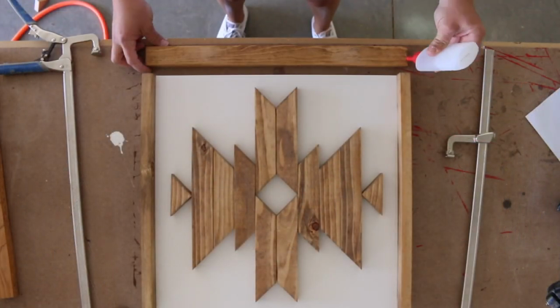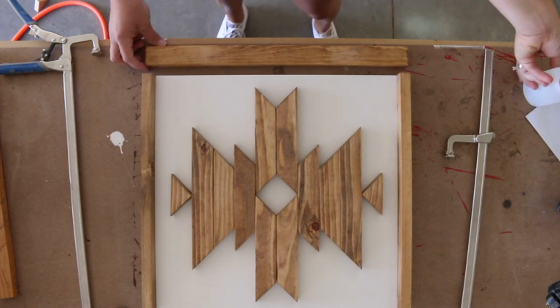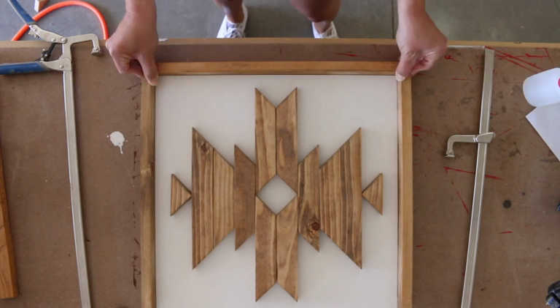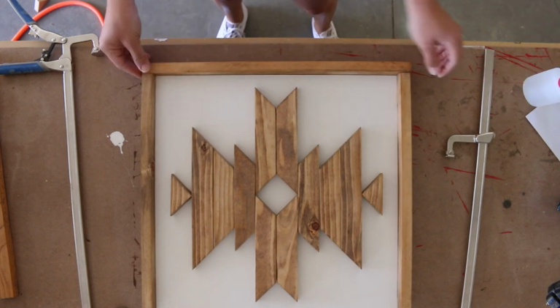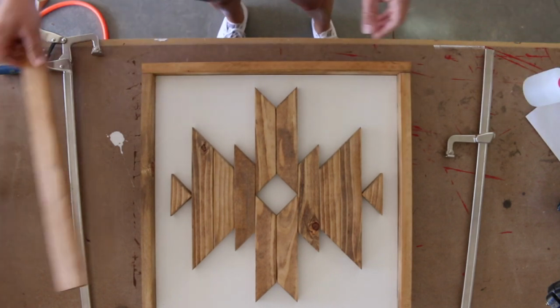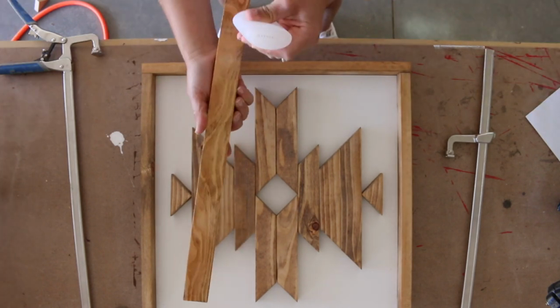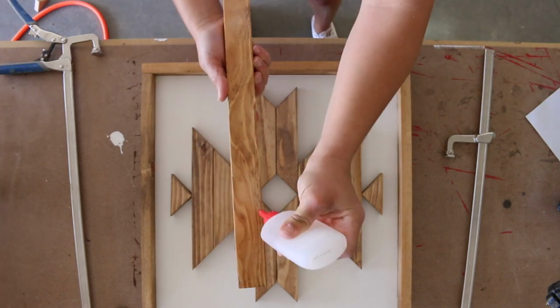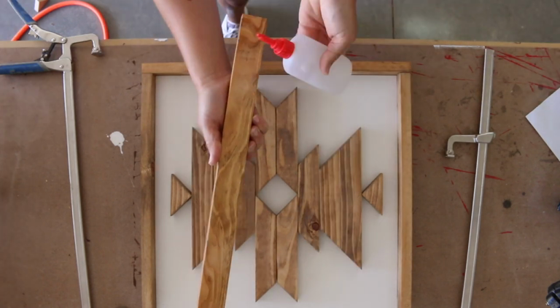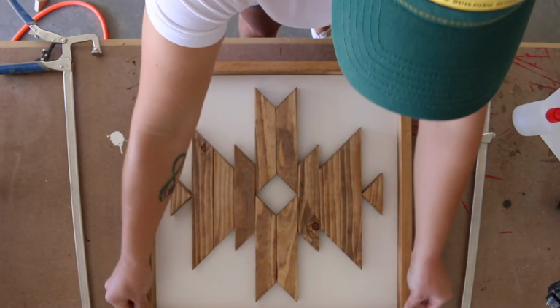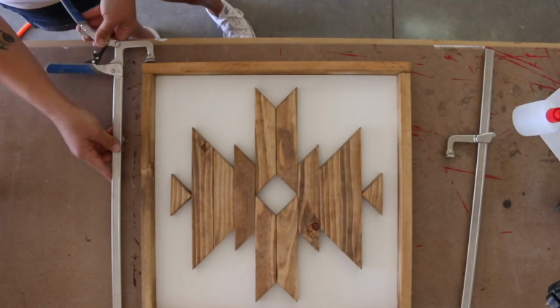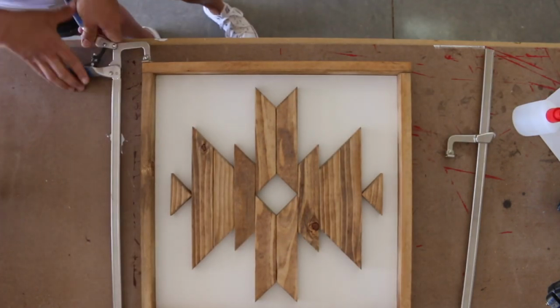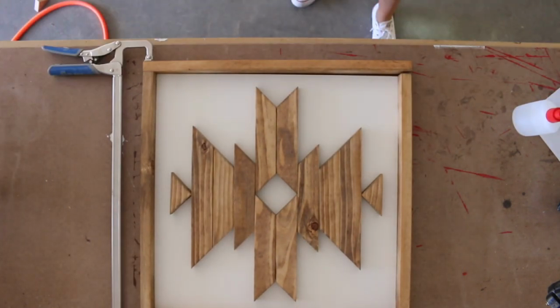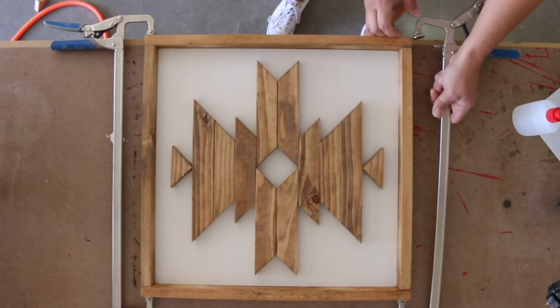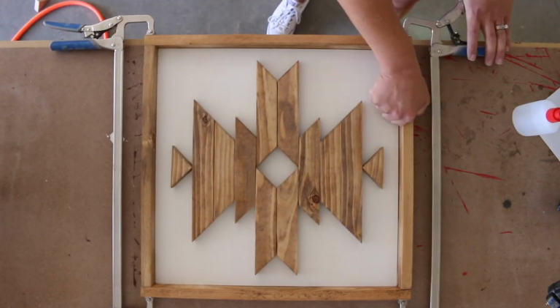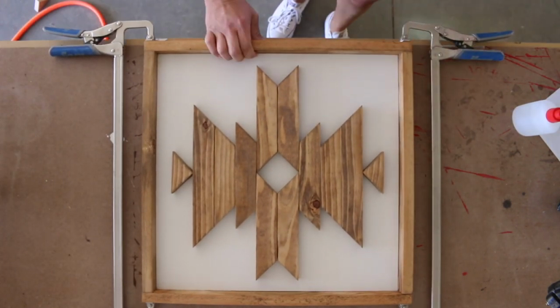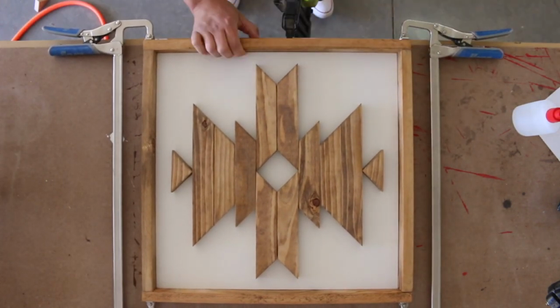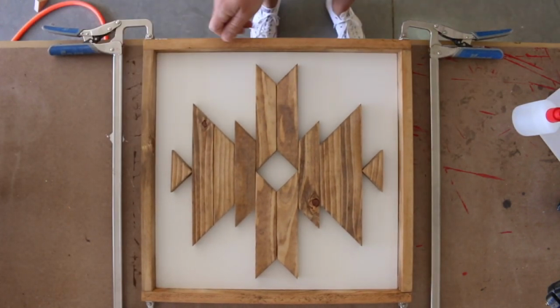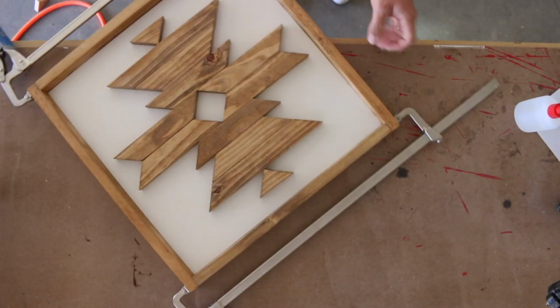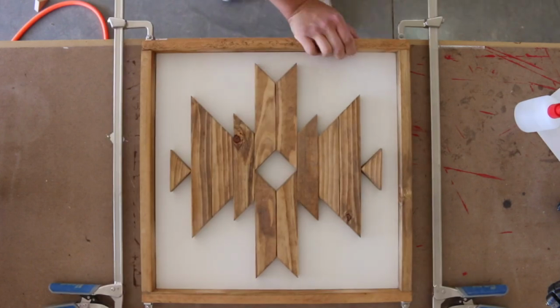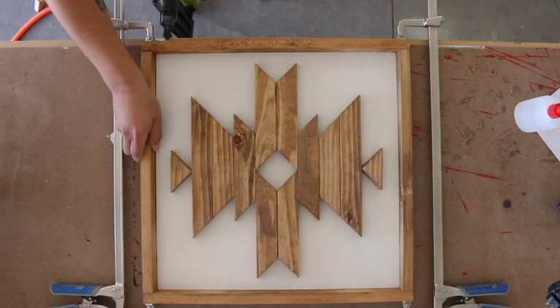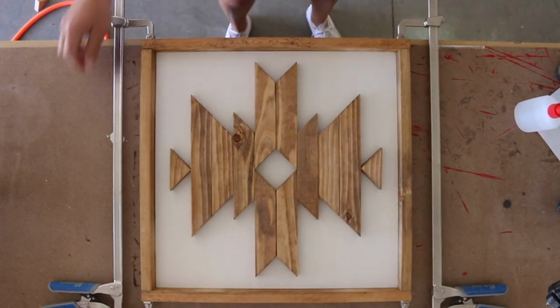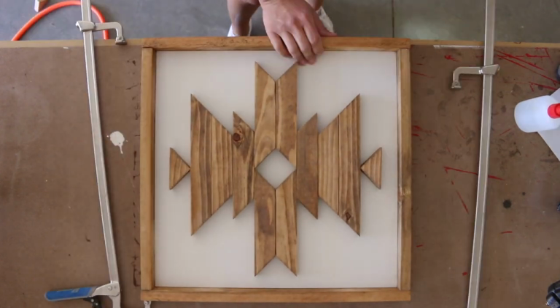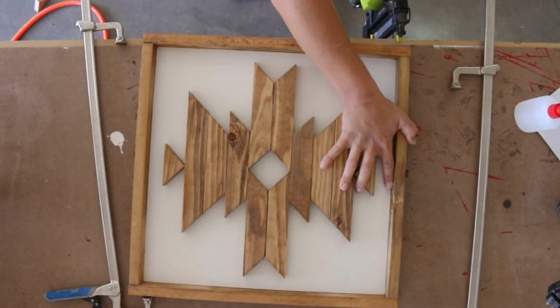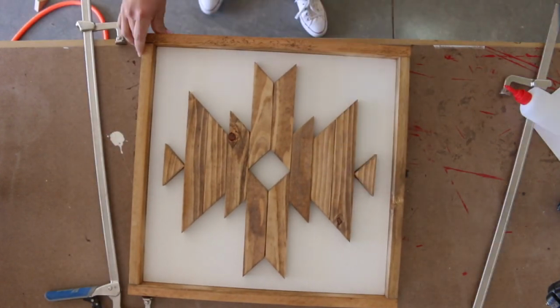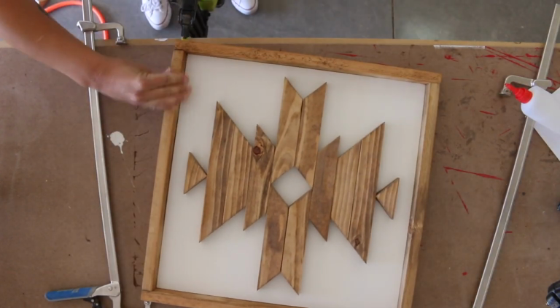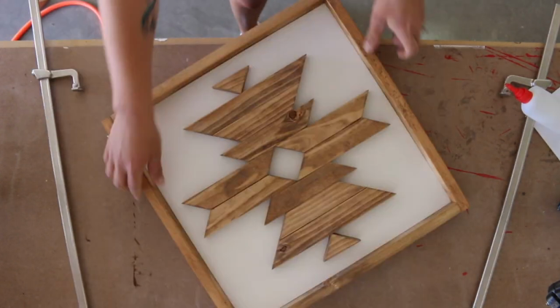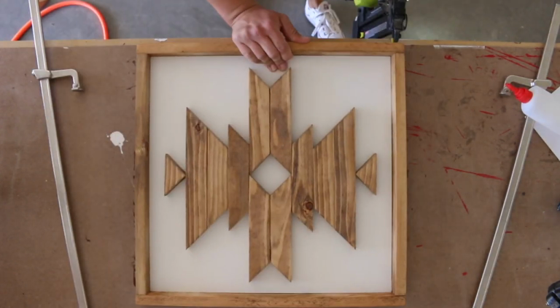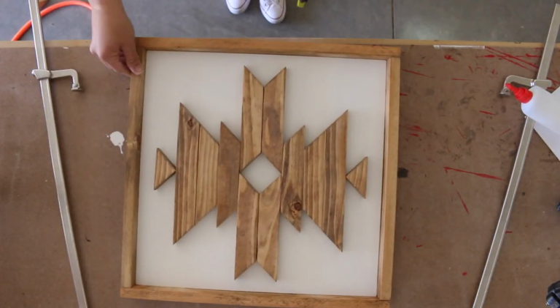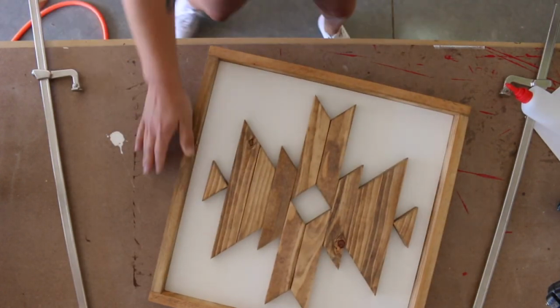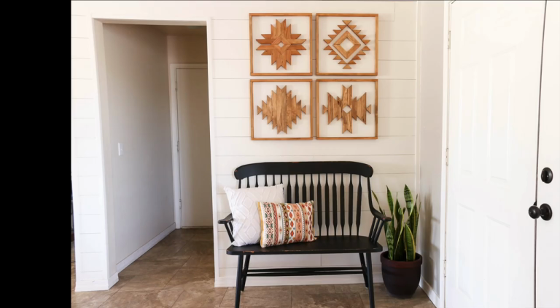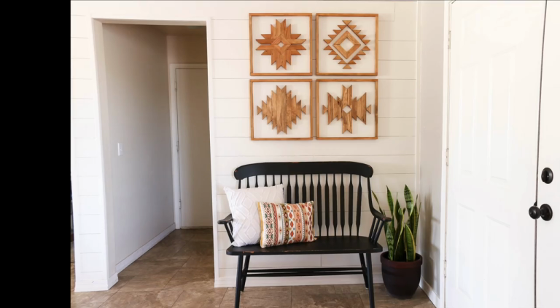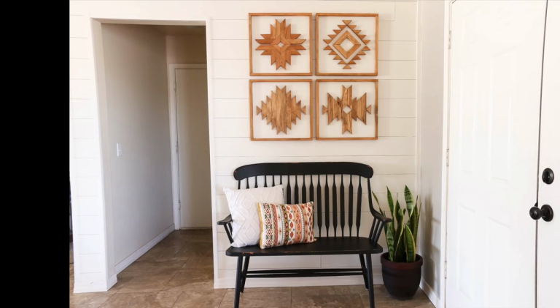Glue and clamp the frame pieces to the plywood, then use one and a quarter inch brad nails to attach them. Then hang them up and enjoy.